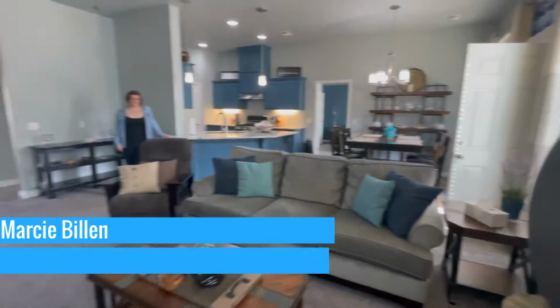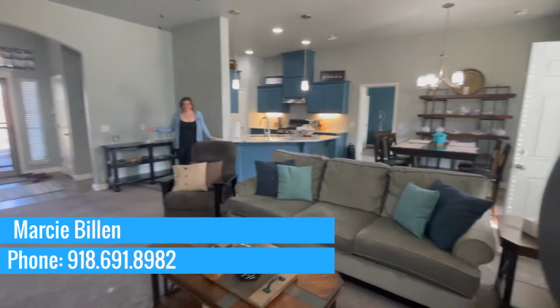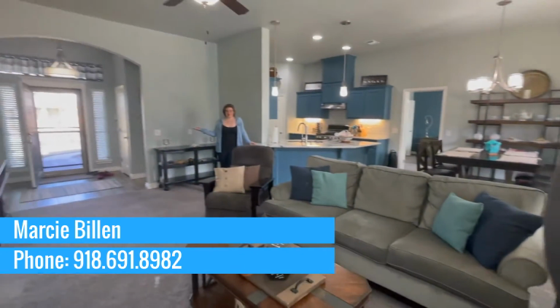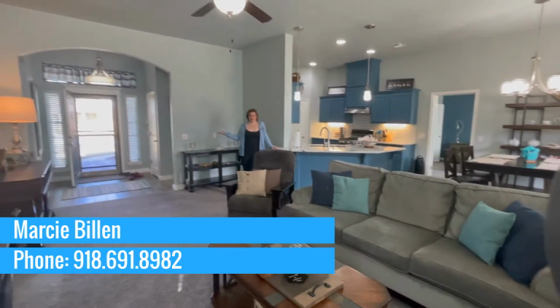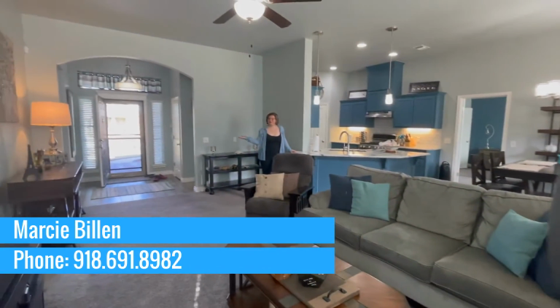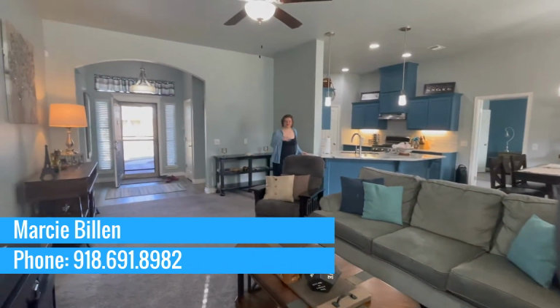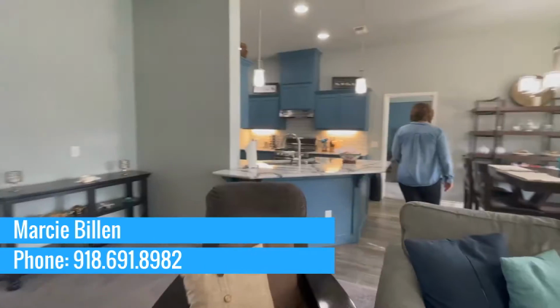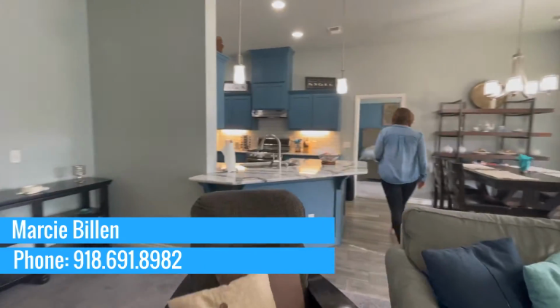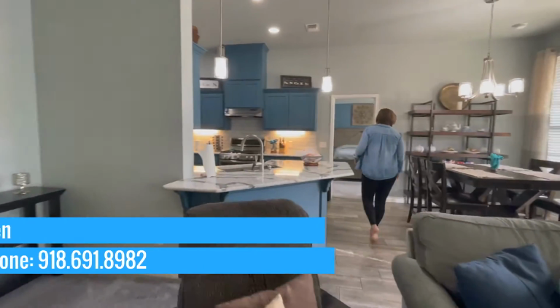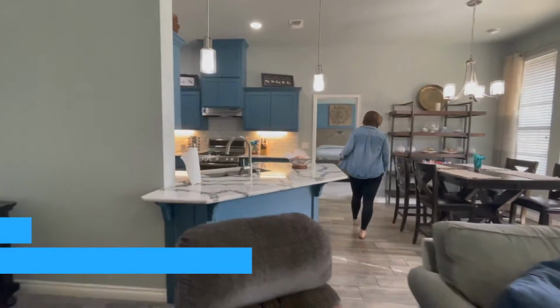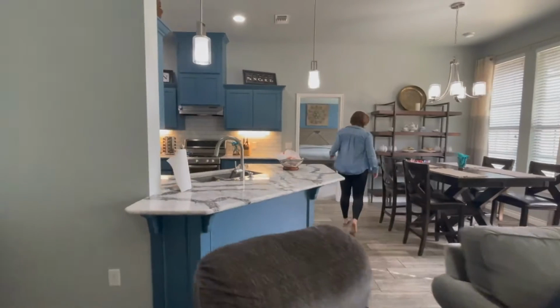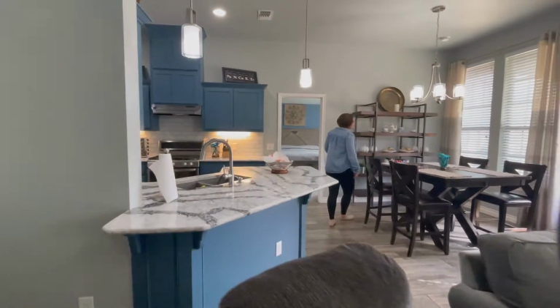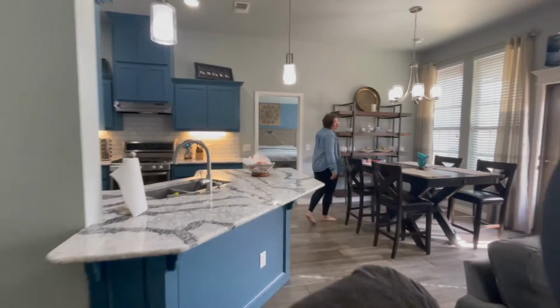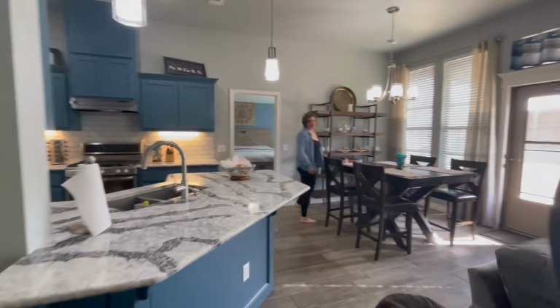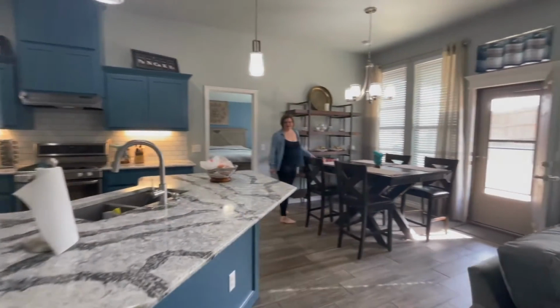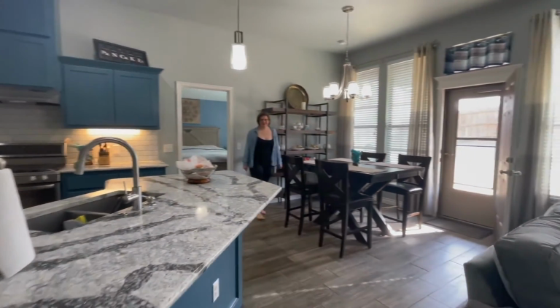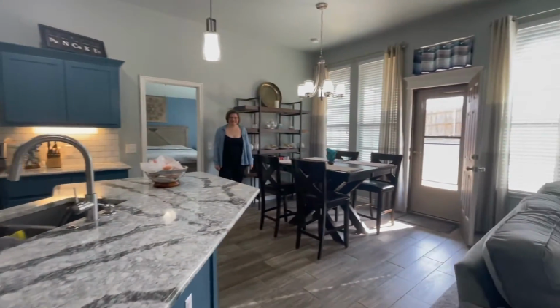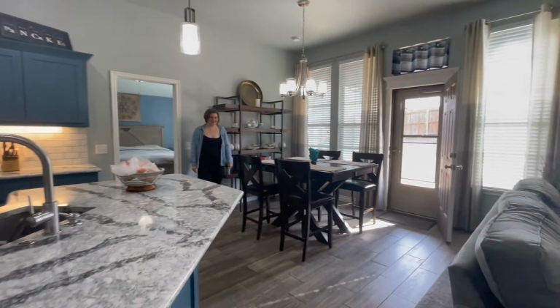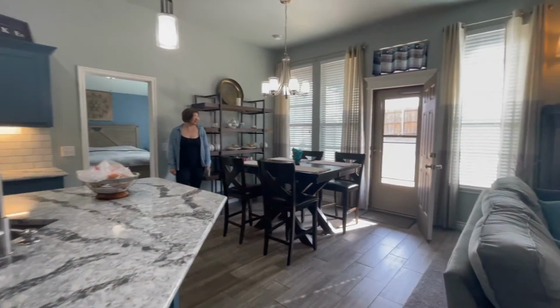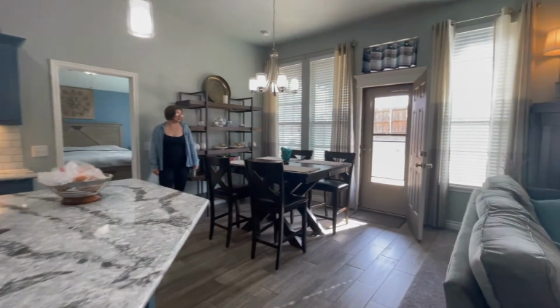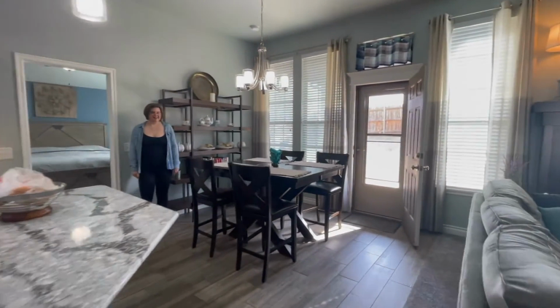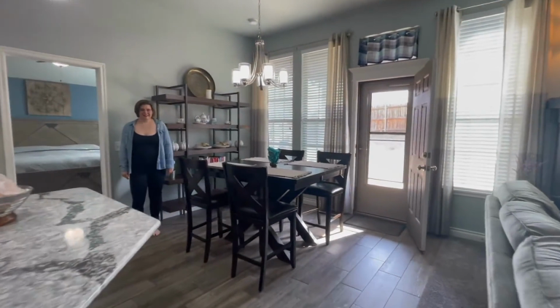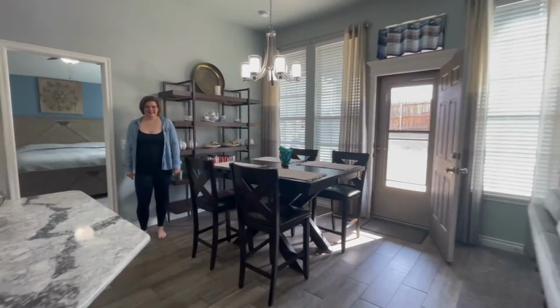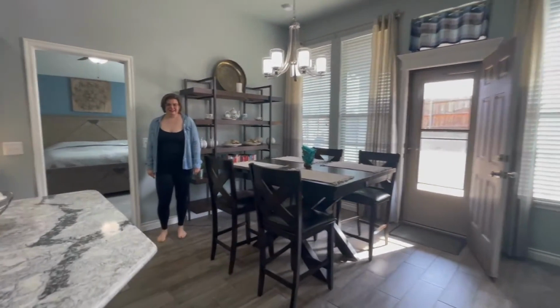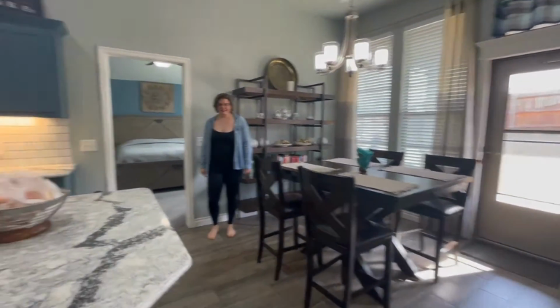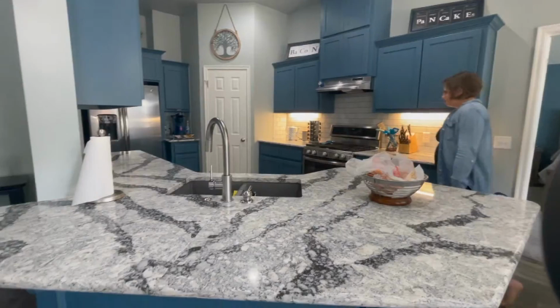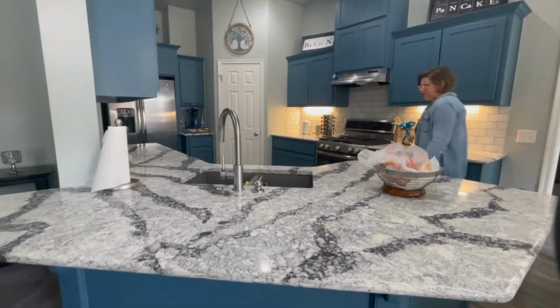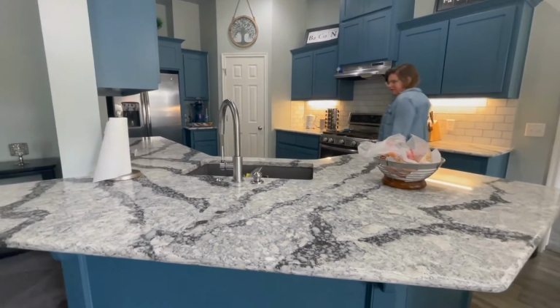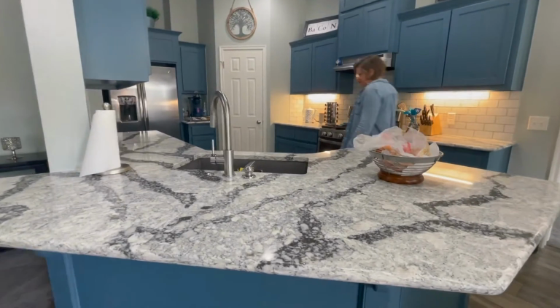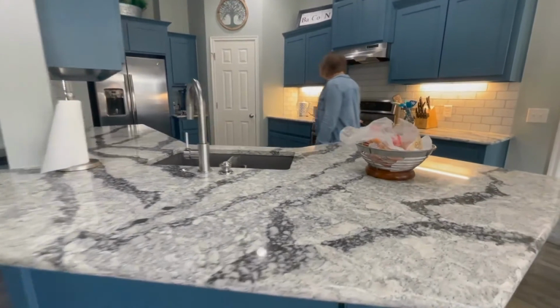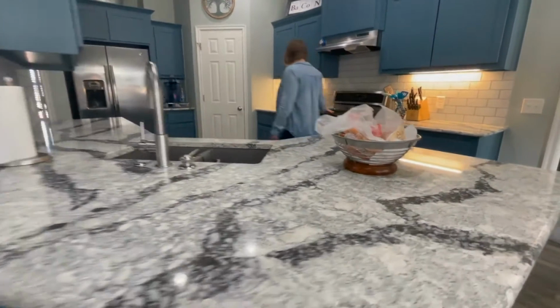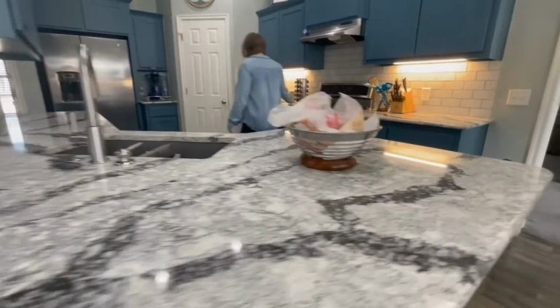This home features many upgrades, including a bricked fireplace and an upgraded carpet and padding, both of which truly complete the living room.